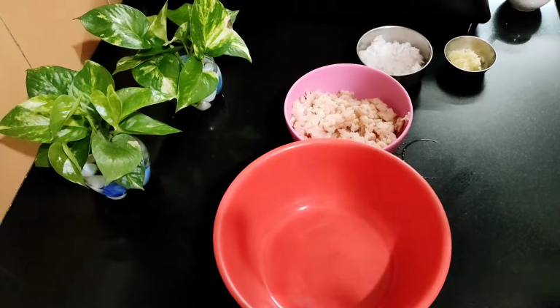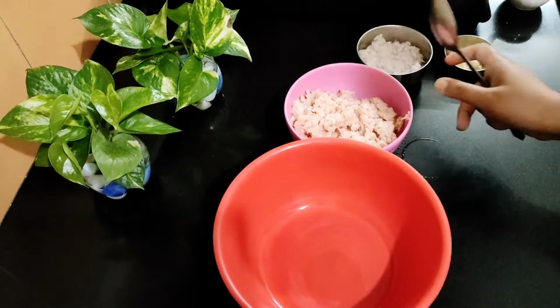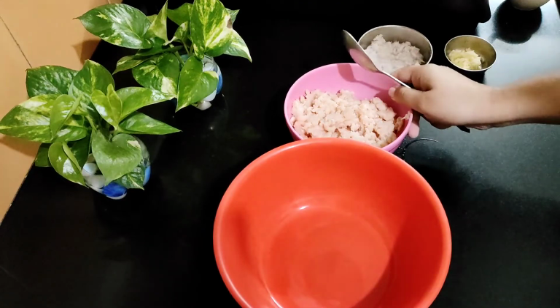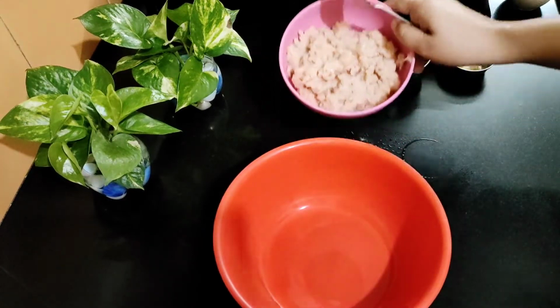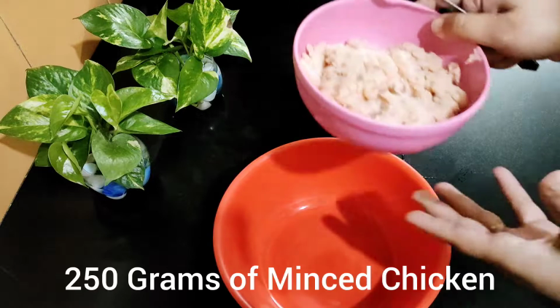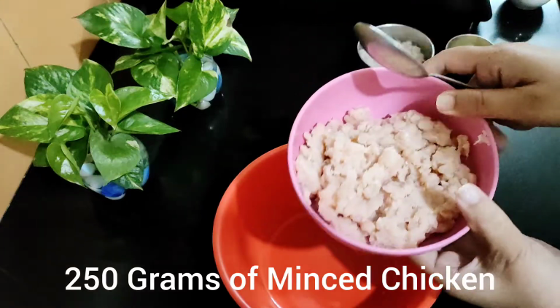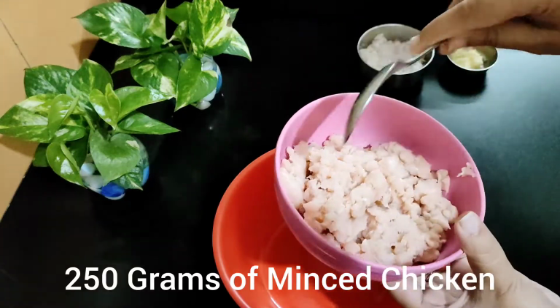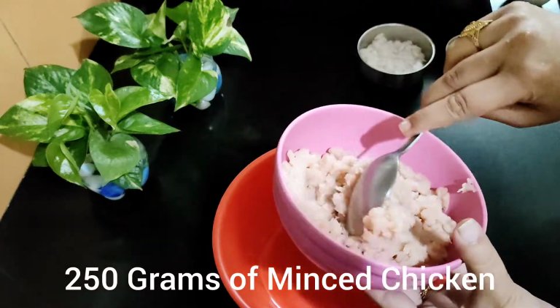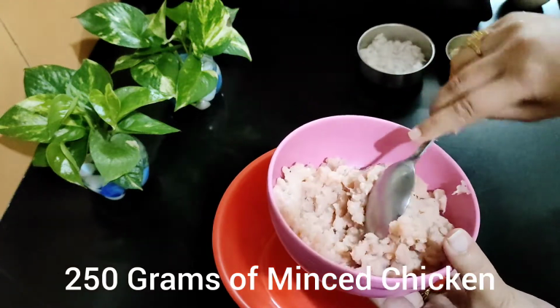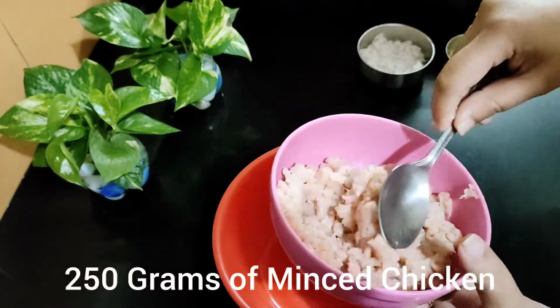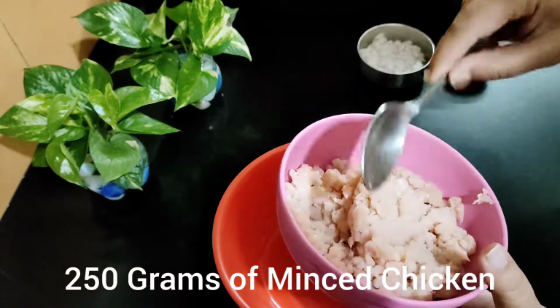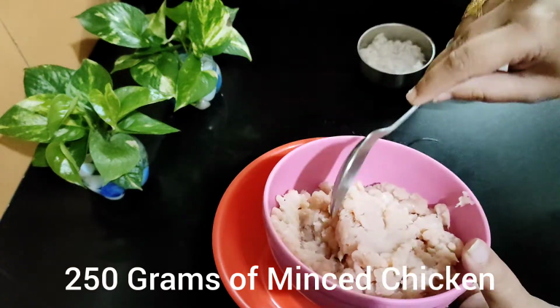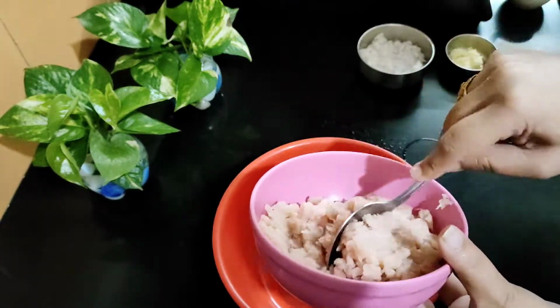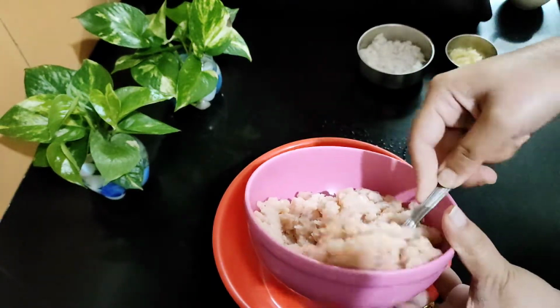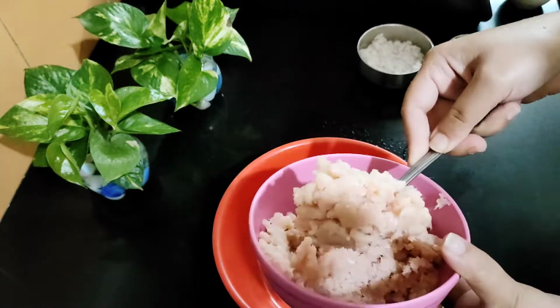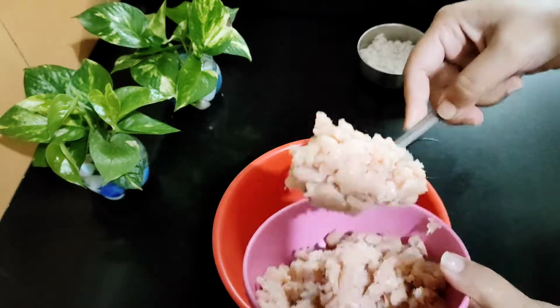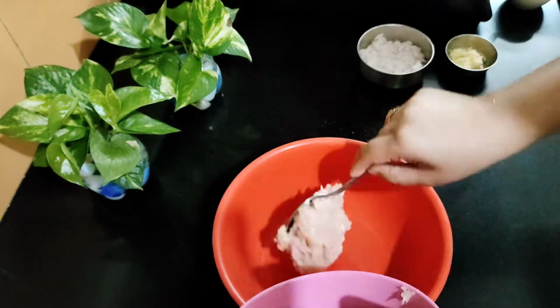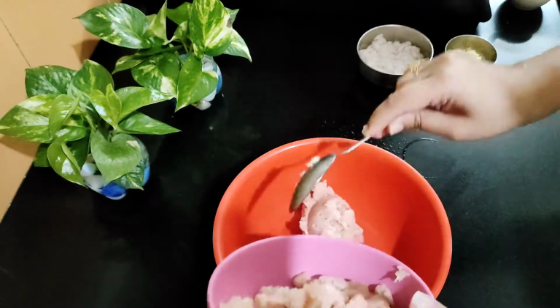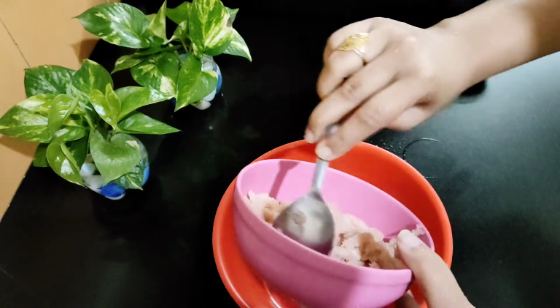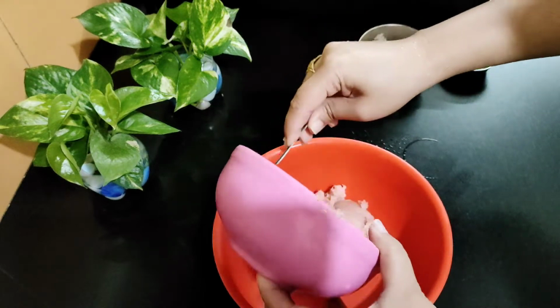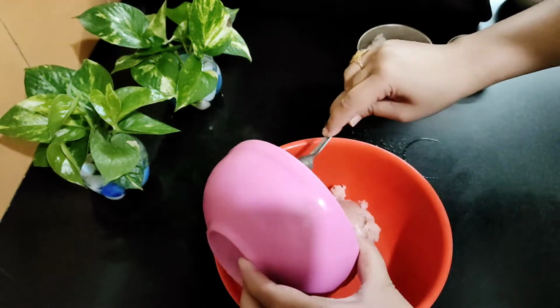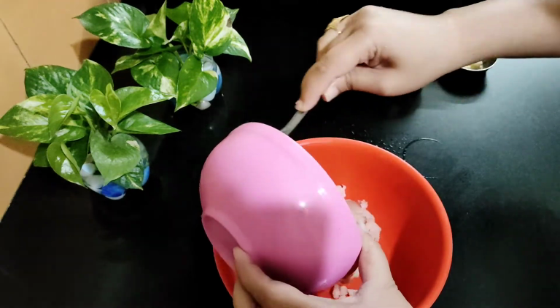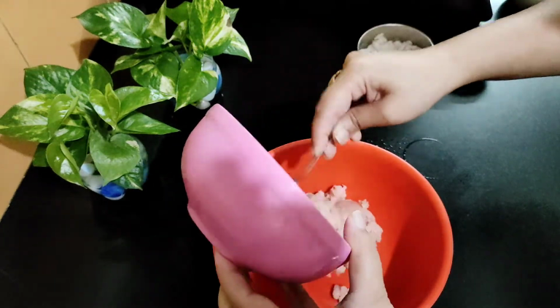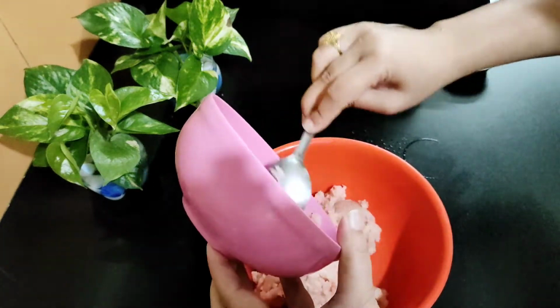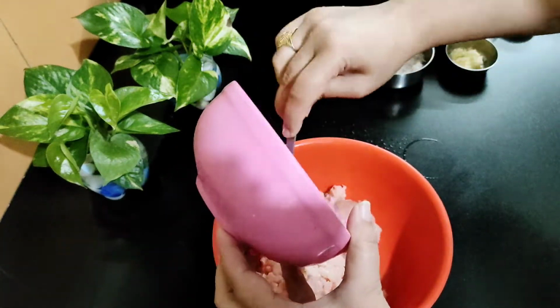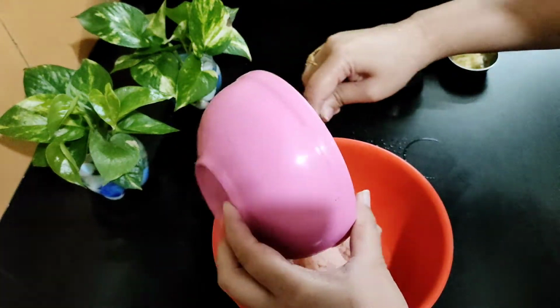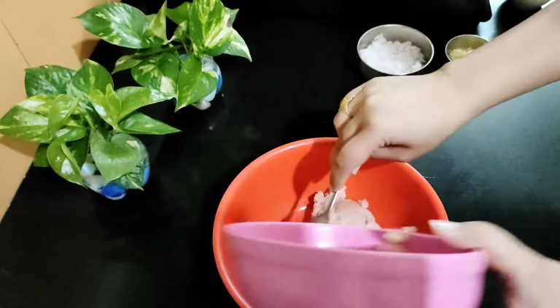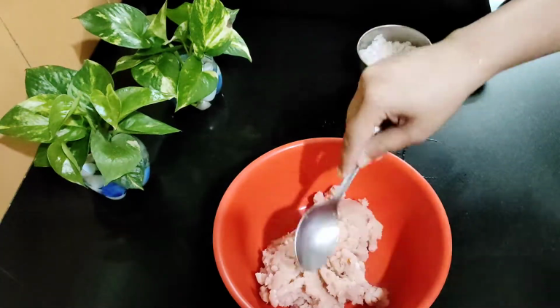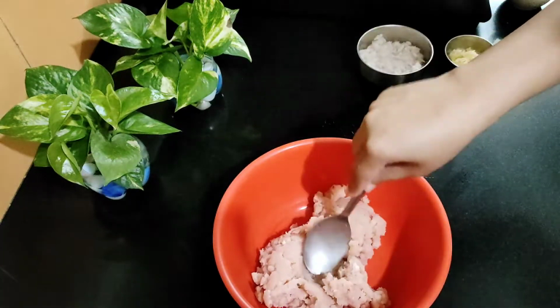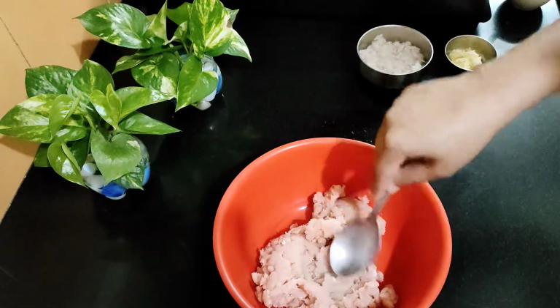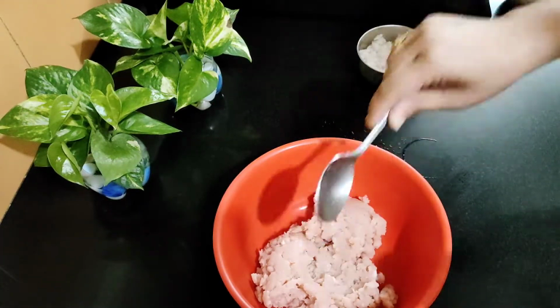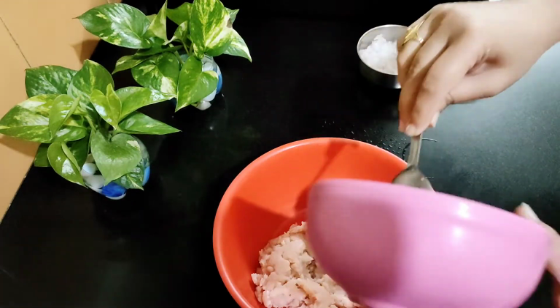This is chicken keema — minced chicken. If you don't have minced chicken, you can add boneless chicken into the blender. This will be ready to use for the kebabs.